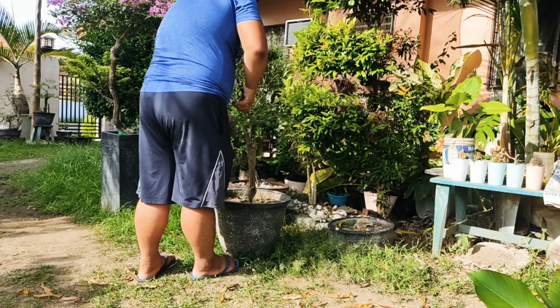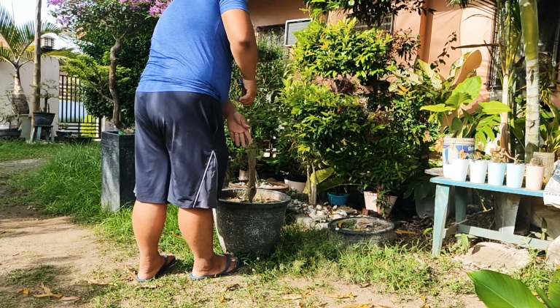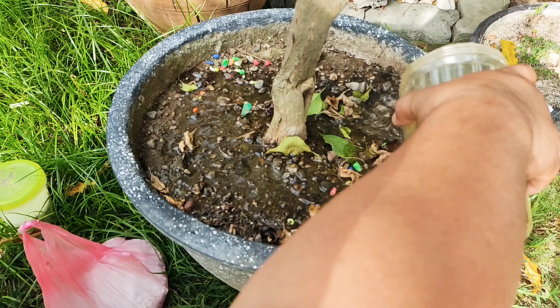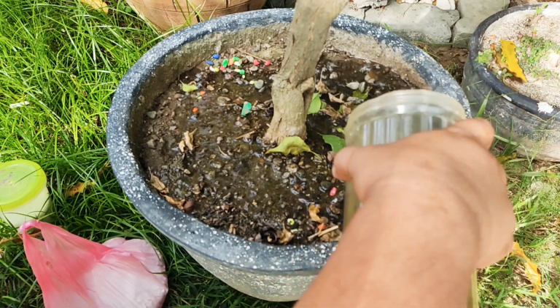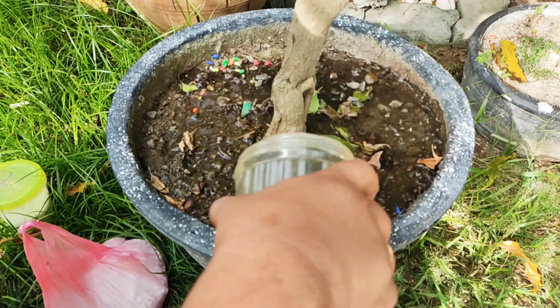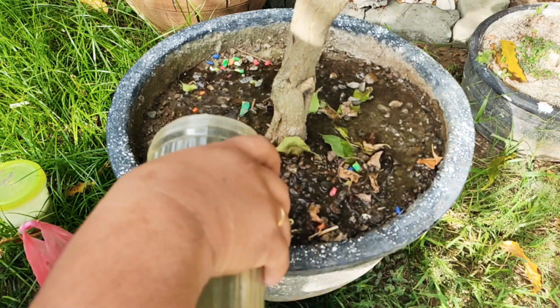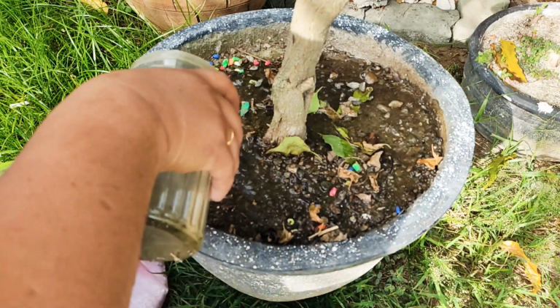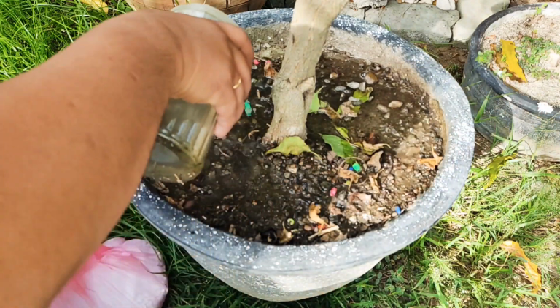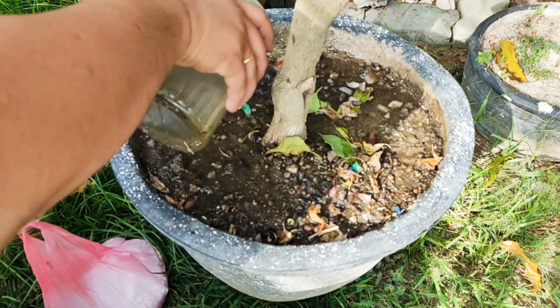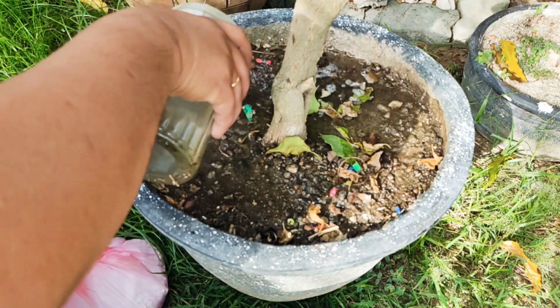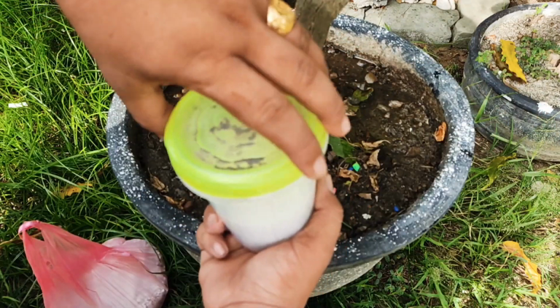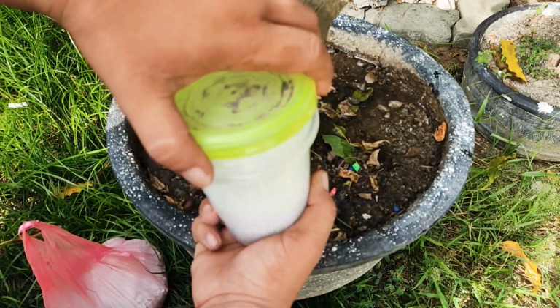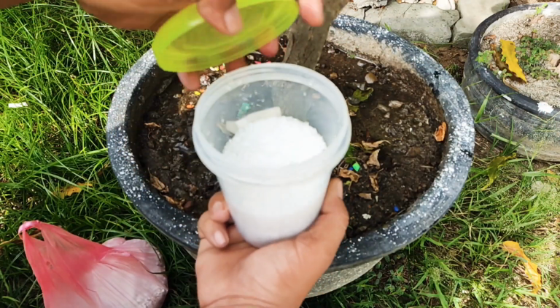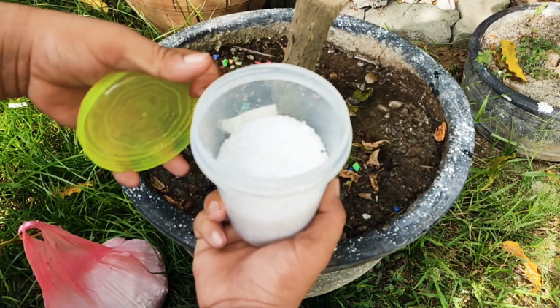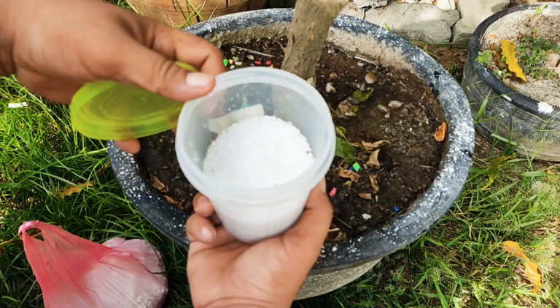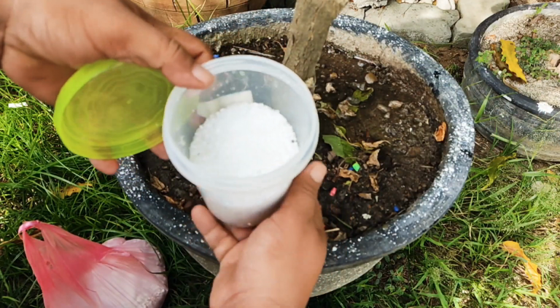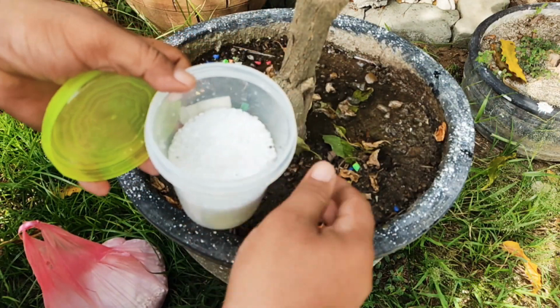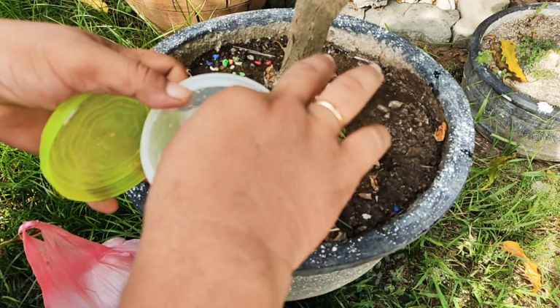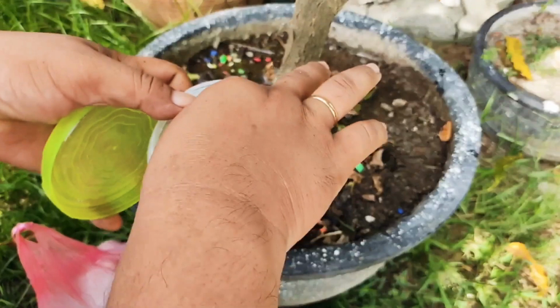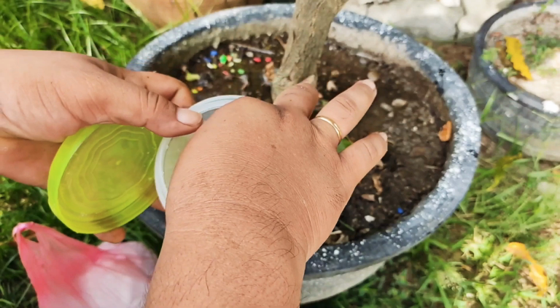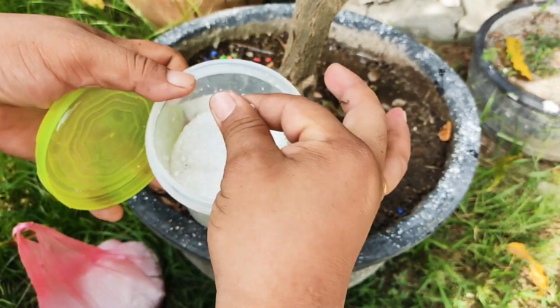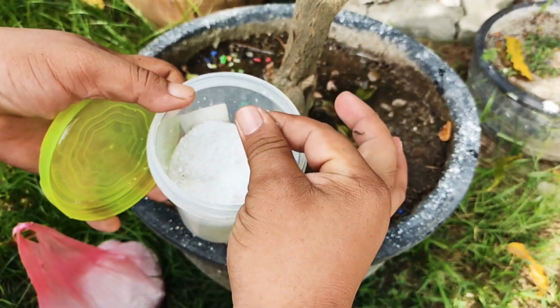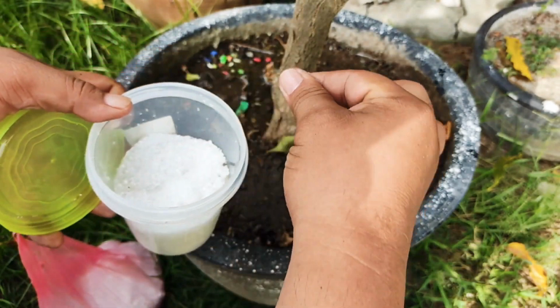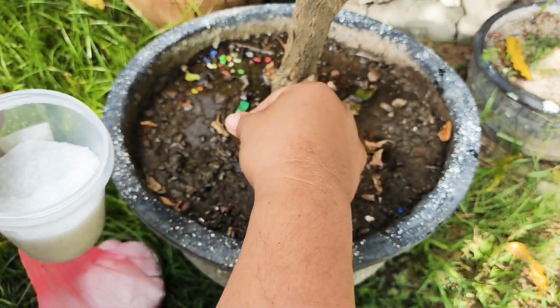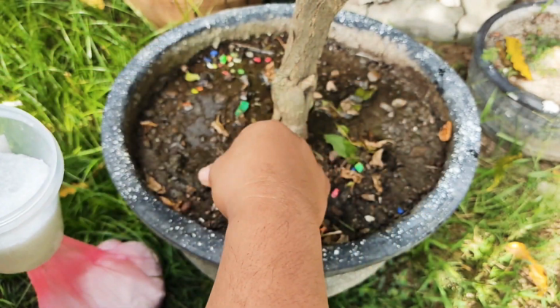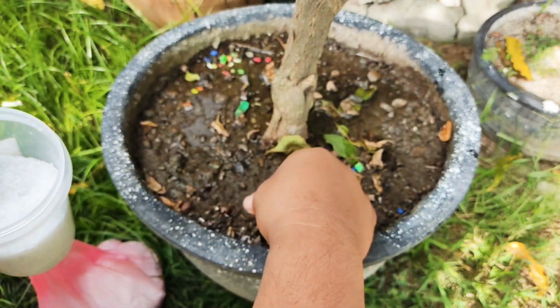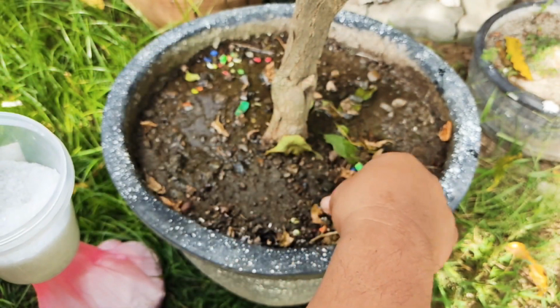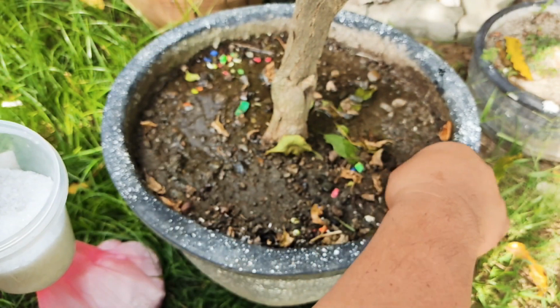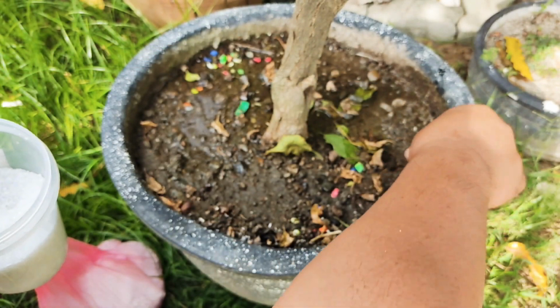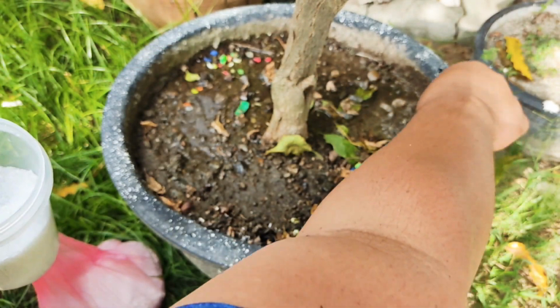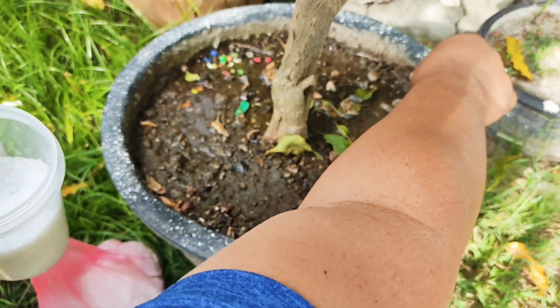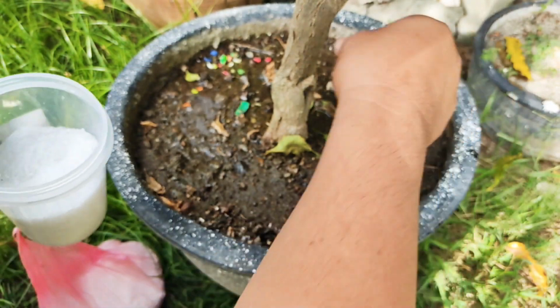I'm going to water it with rainwater or any tap water and then add Epsom salt or magnesium sulfate — at least three pinches of it.